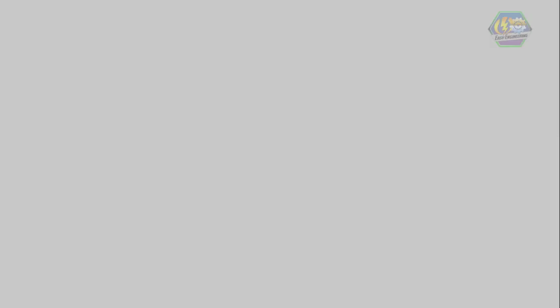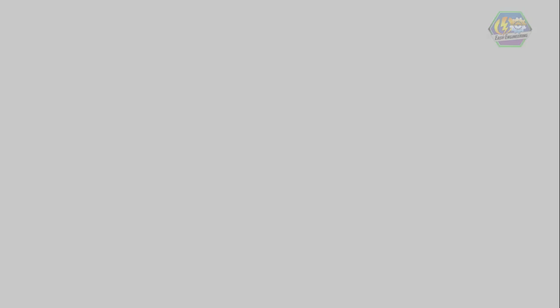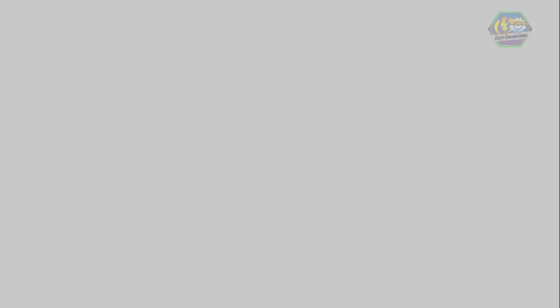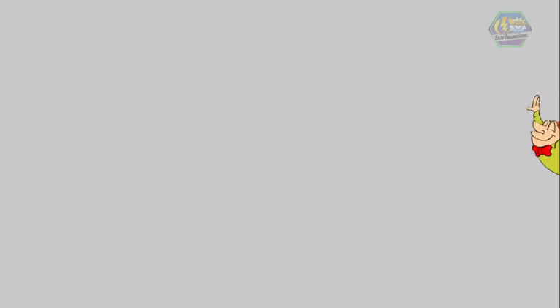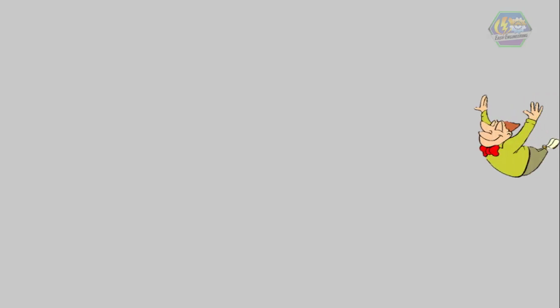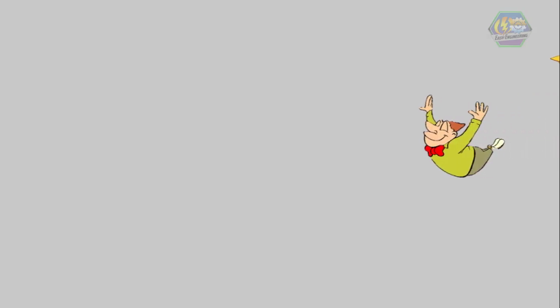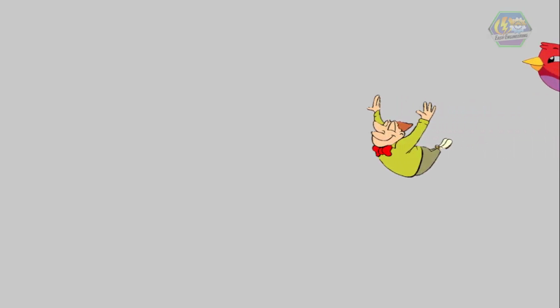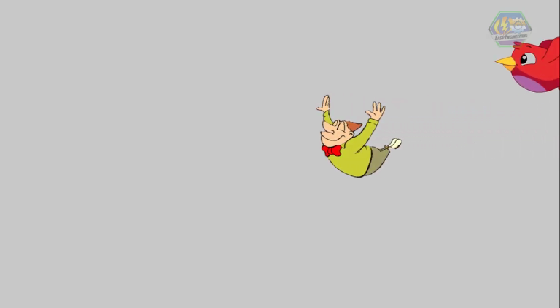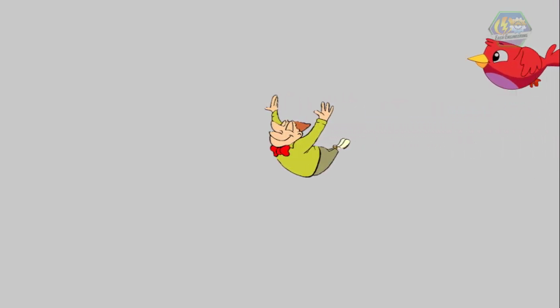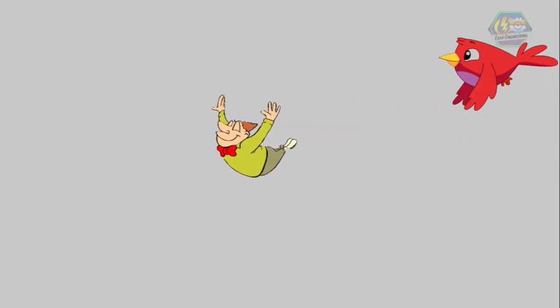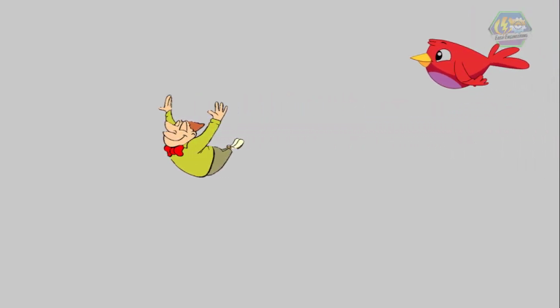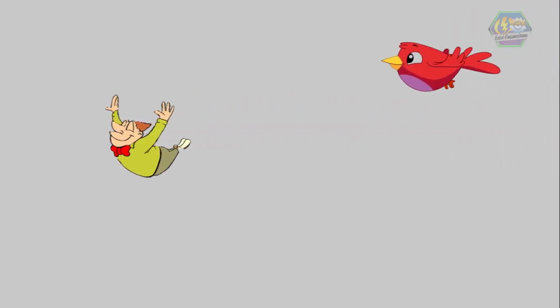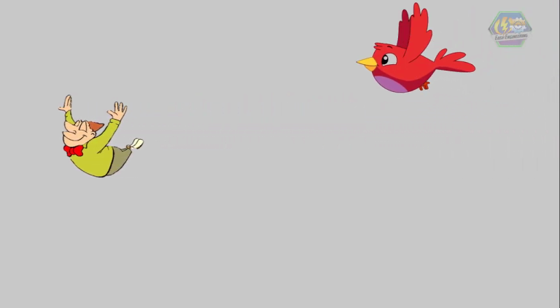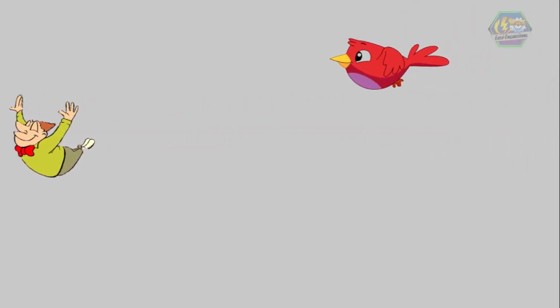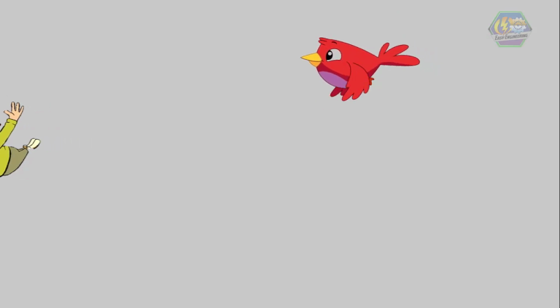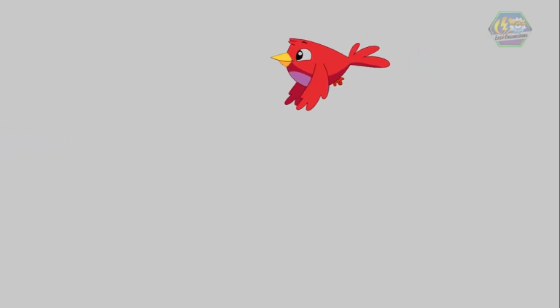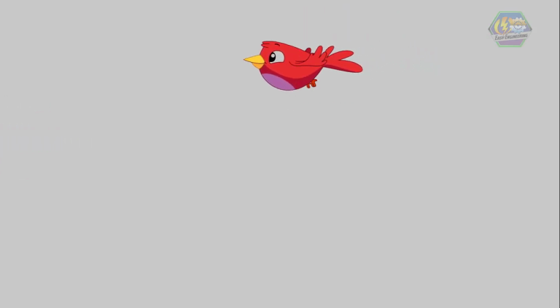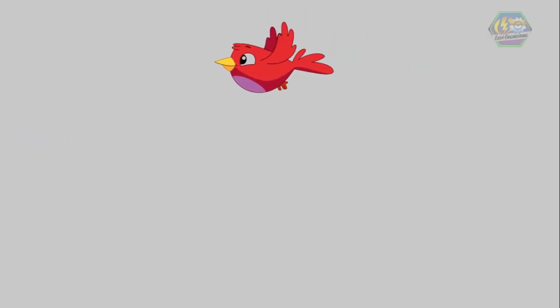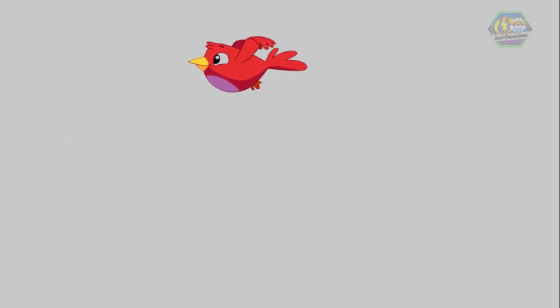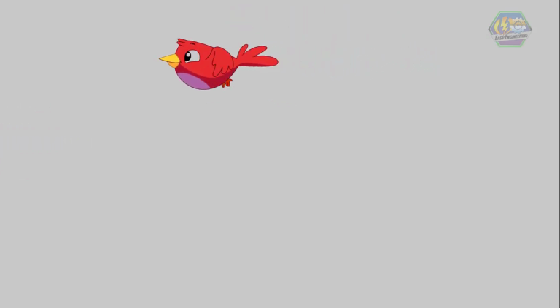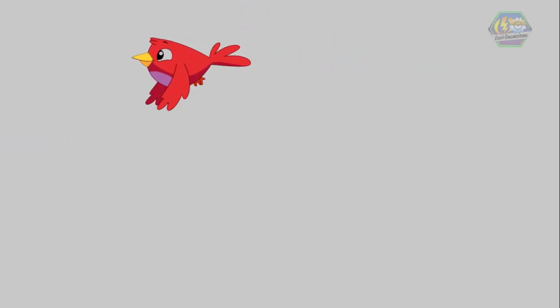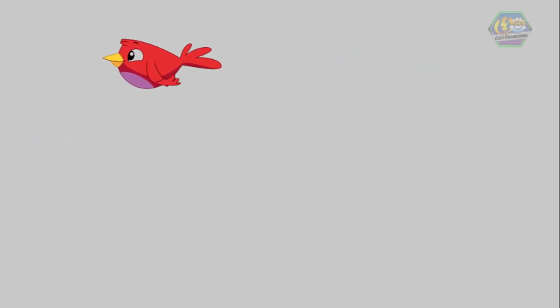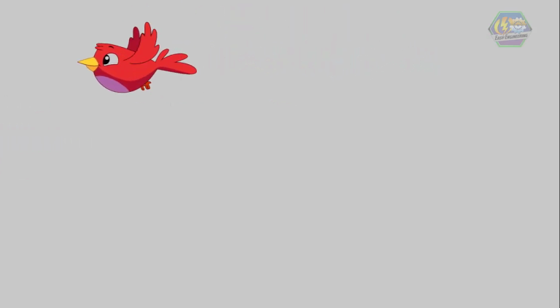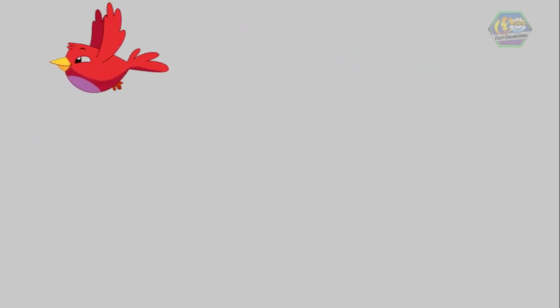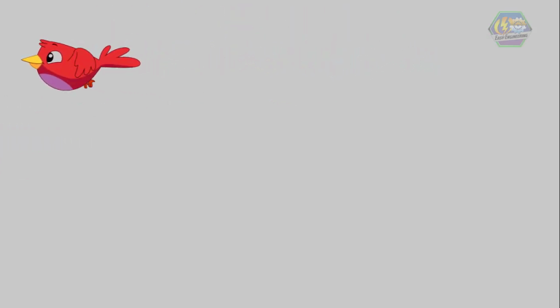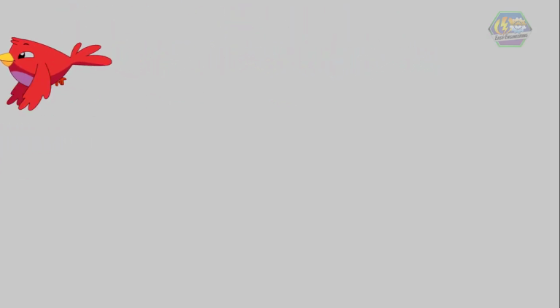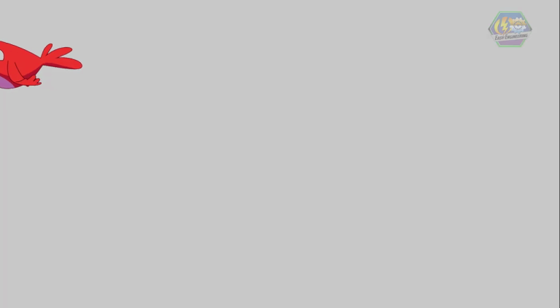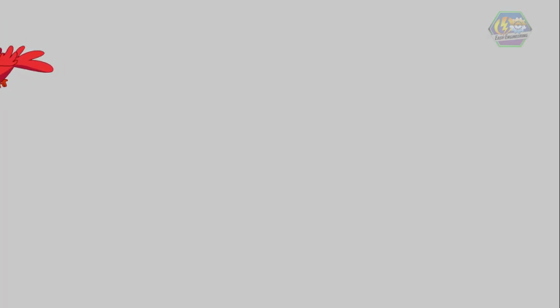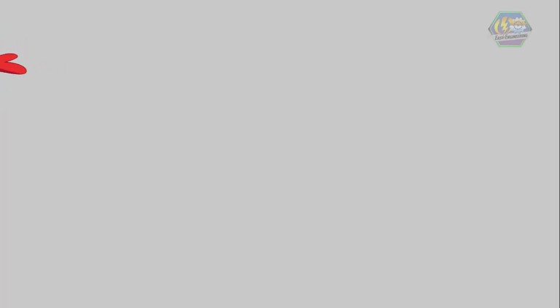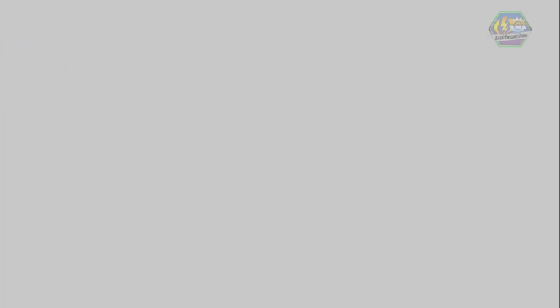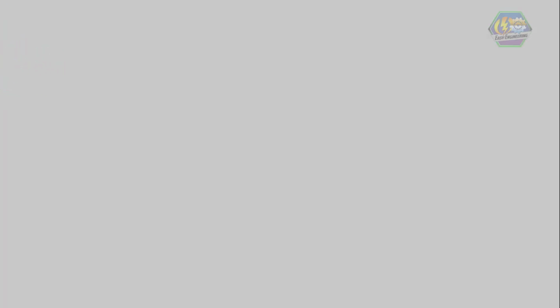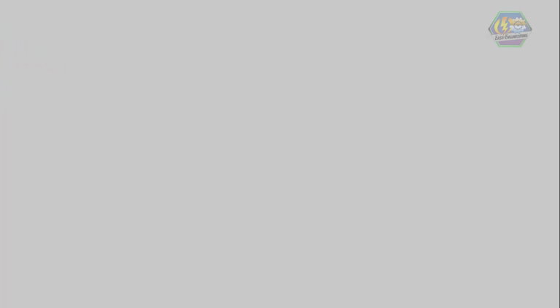Have you ever wondered what it's like to fly high and free in the sky like a bird? It must be very nice, right? But if you want, let's fill in the shoes of a bird and see what it is like in the life of birds.